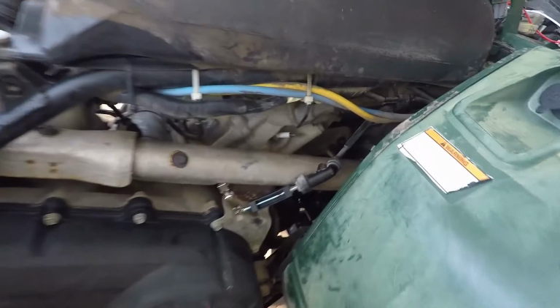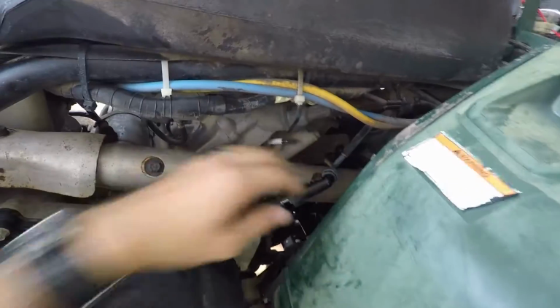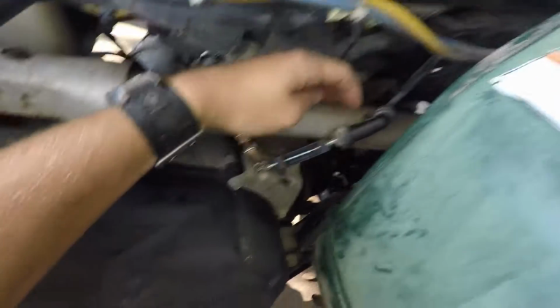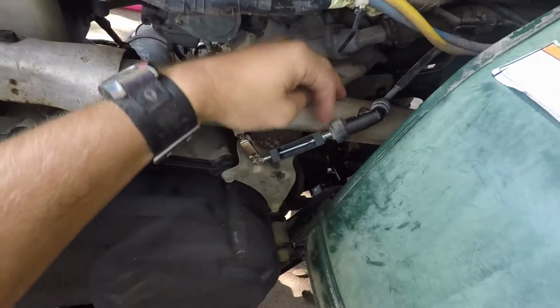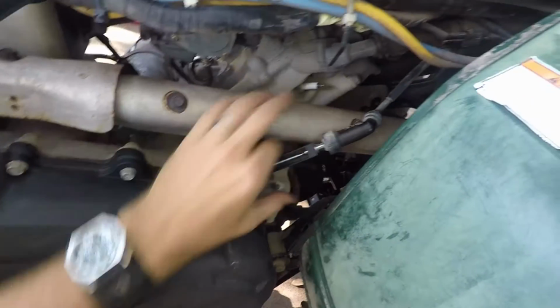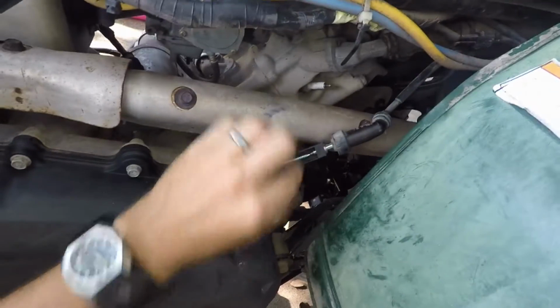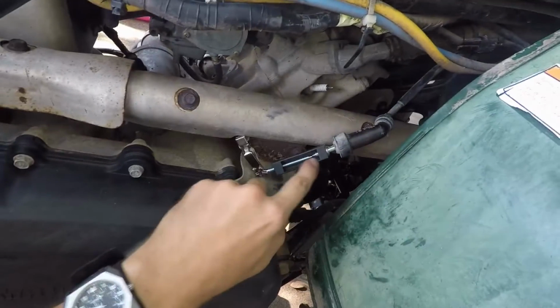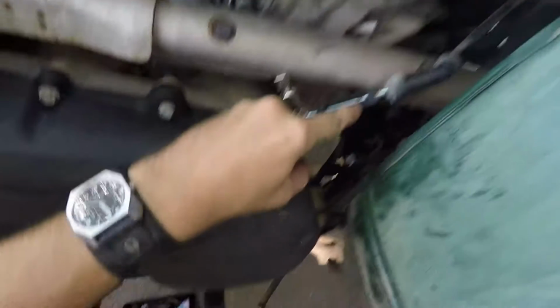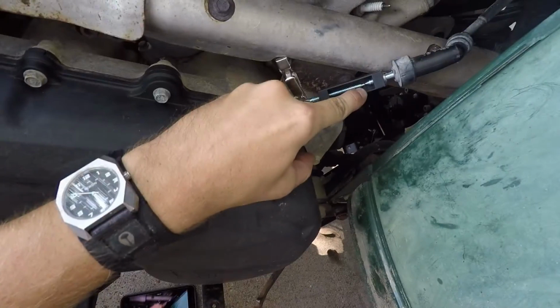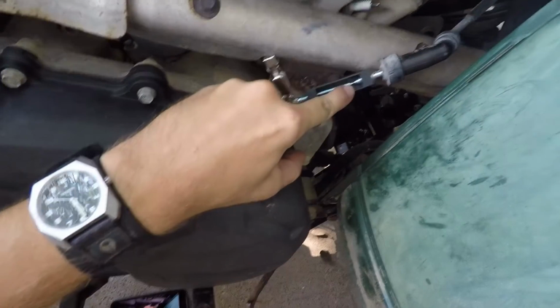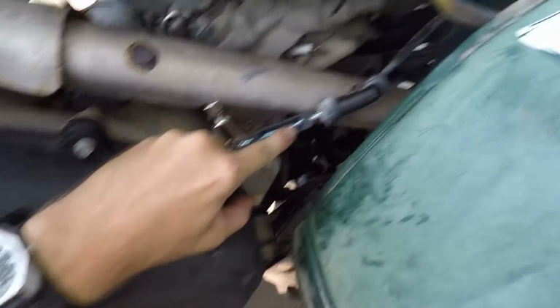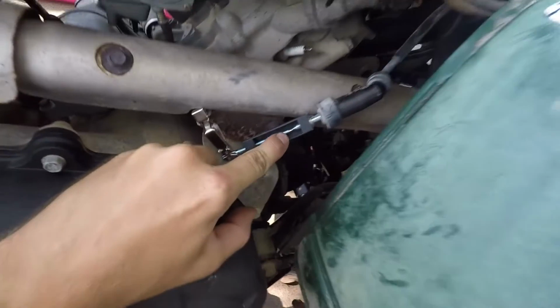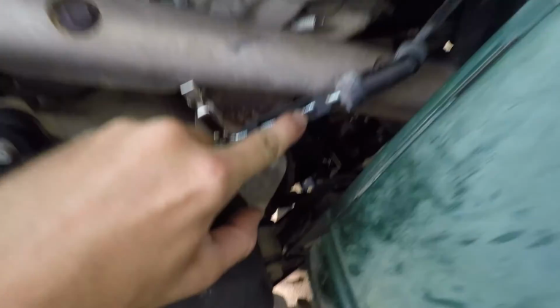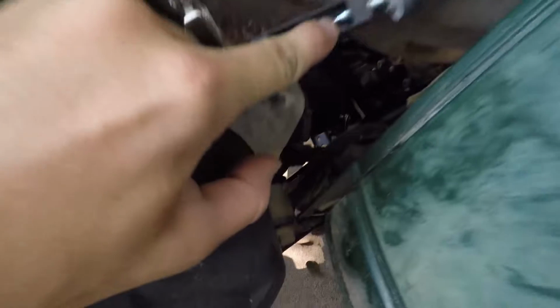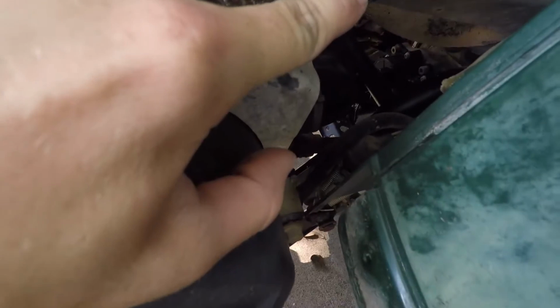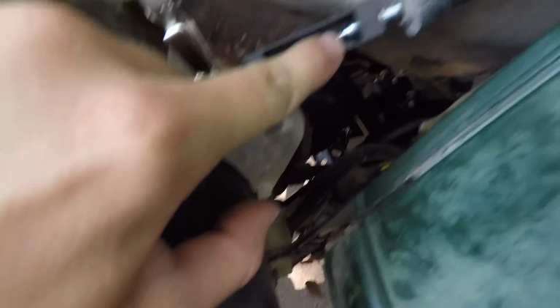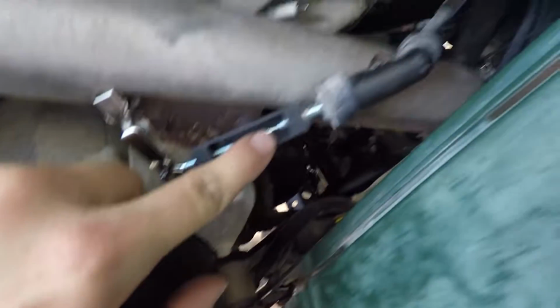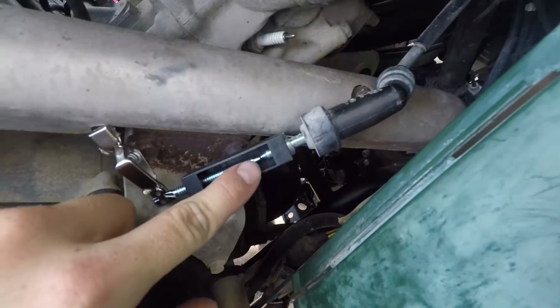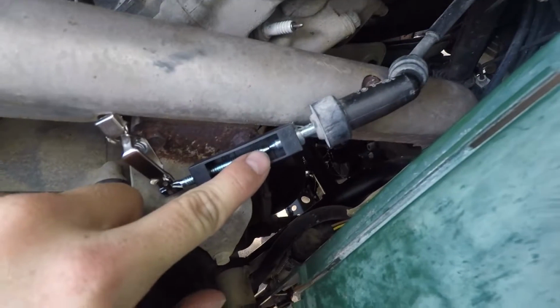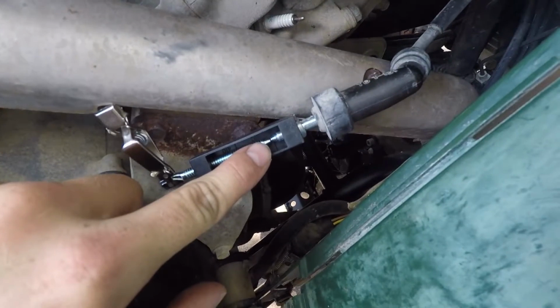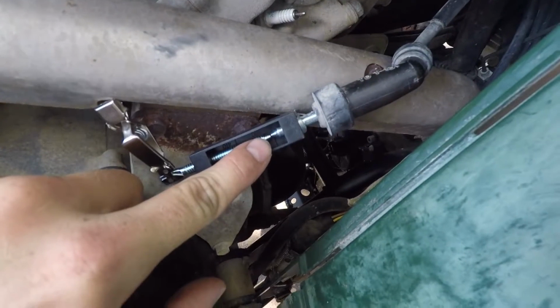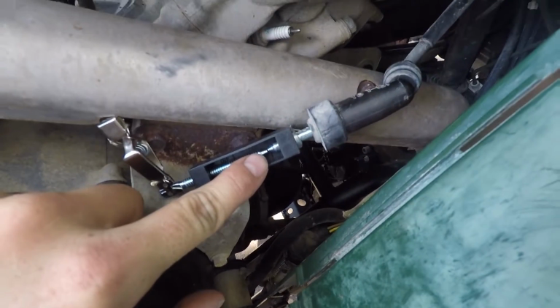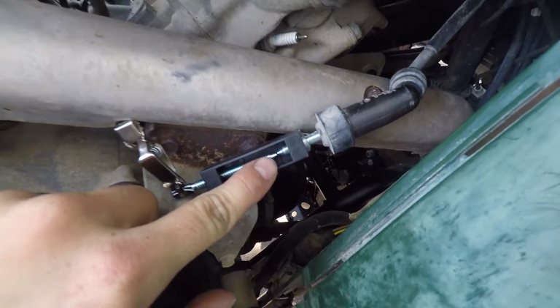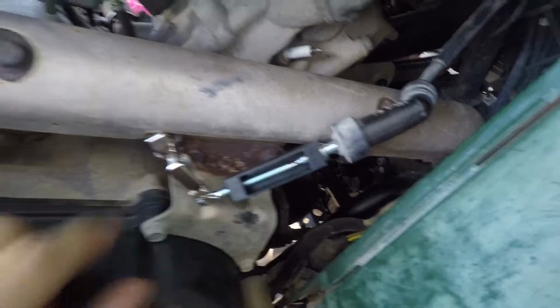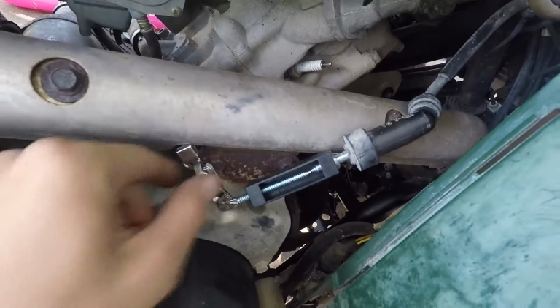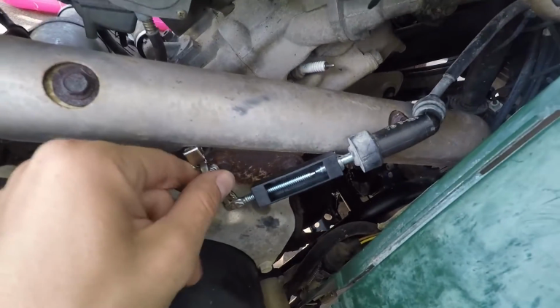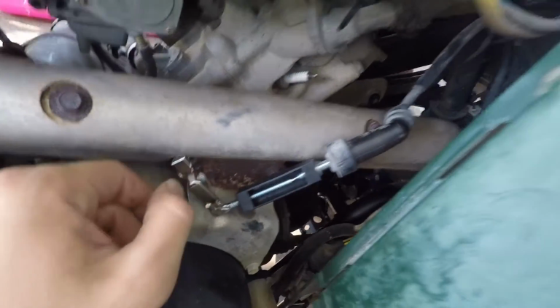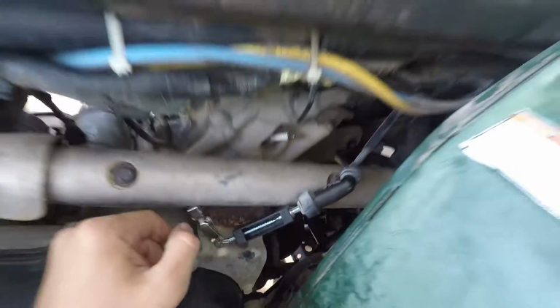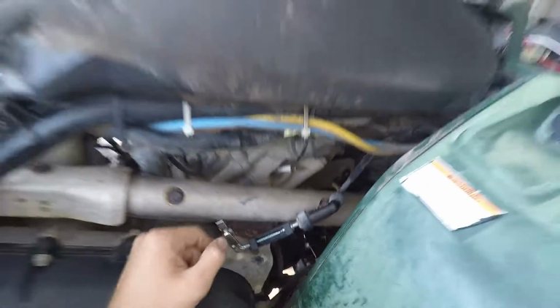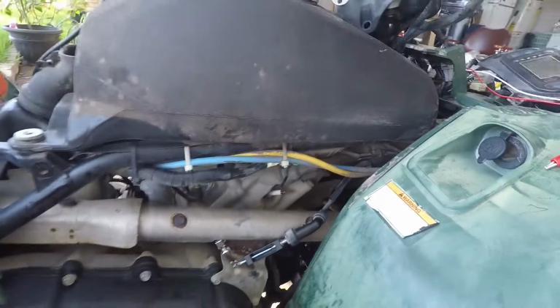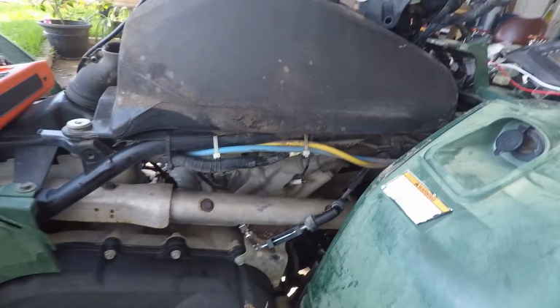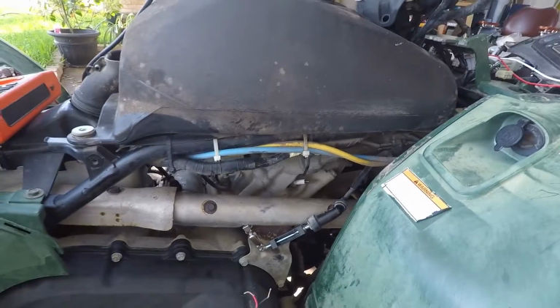On the other end here I've got my spark tester. It's got a gap right there, a real small gap. You can see it, and it just grounds out to something steel on the vehicle.